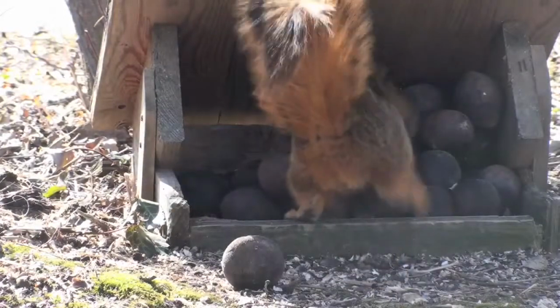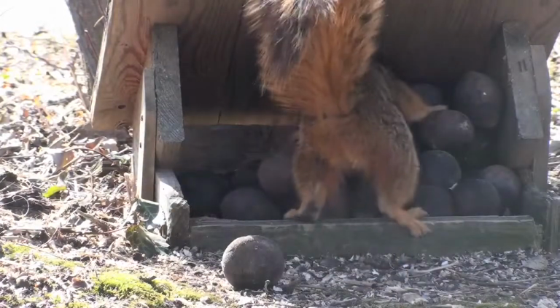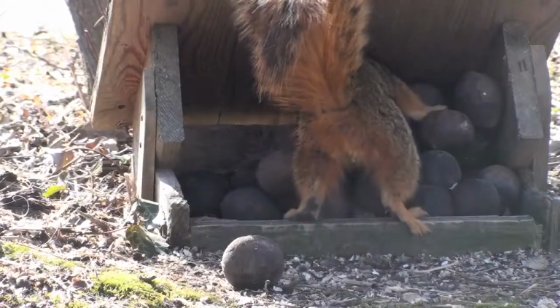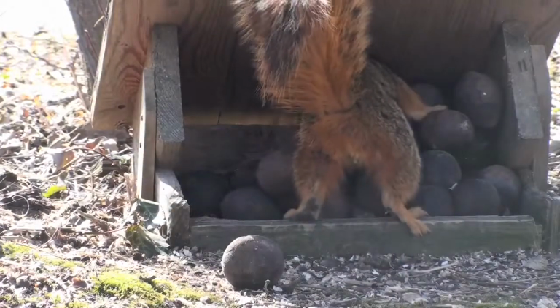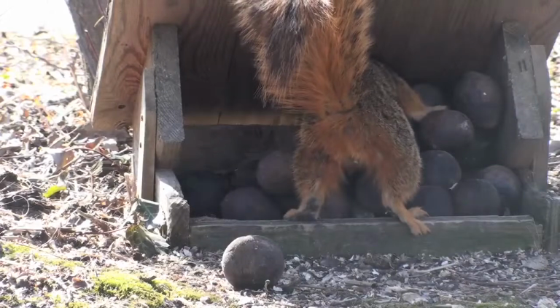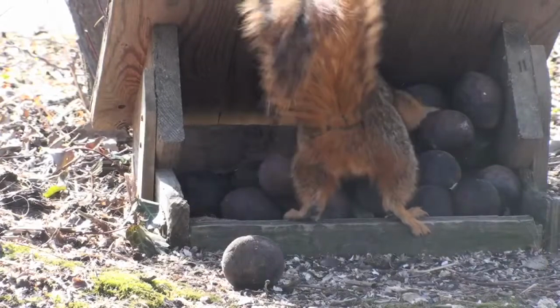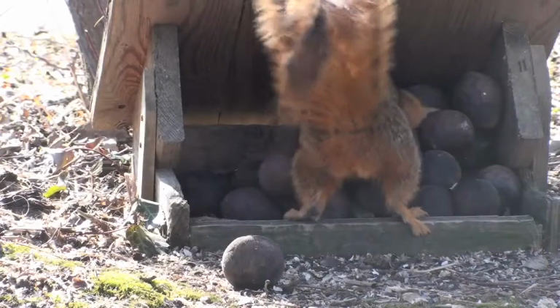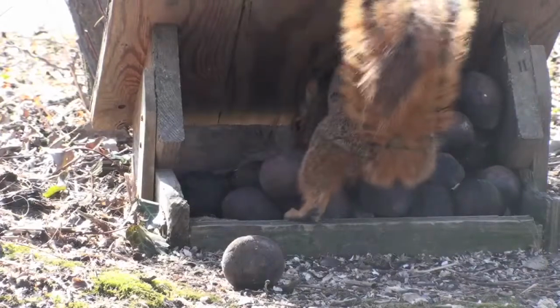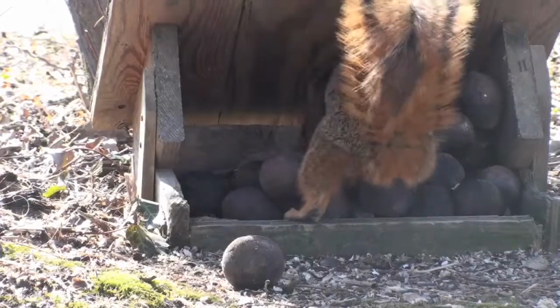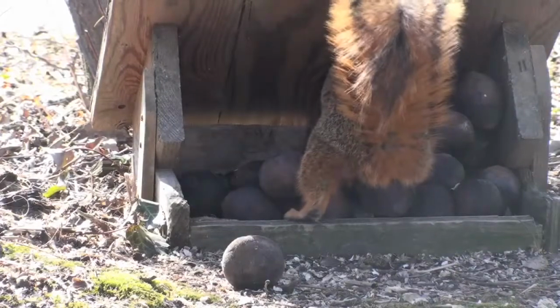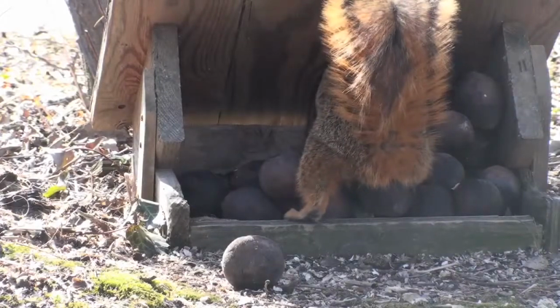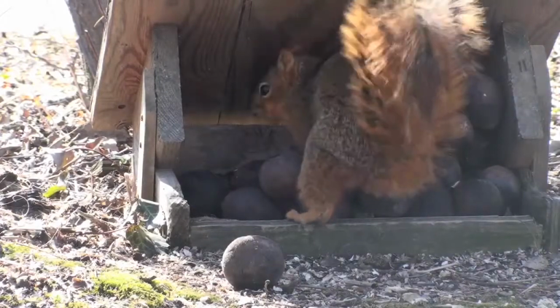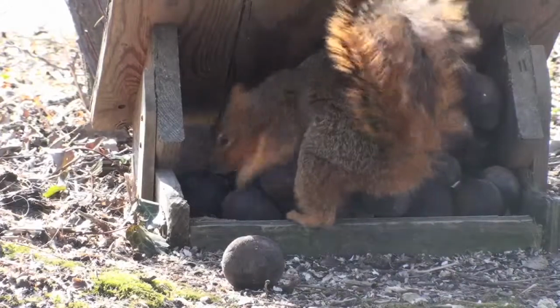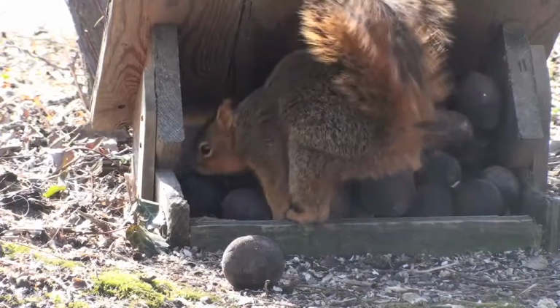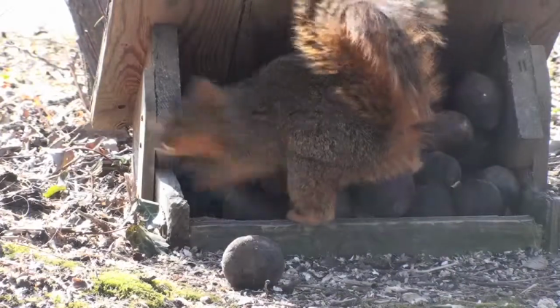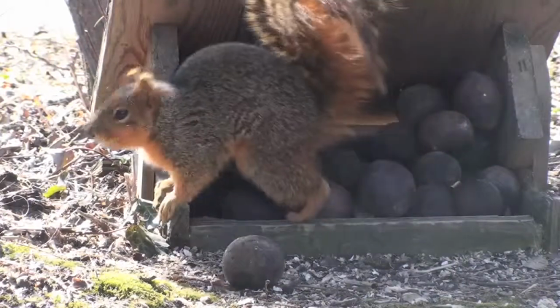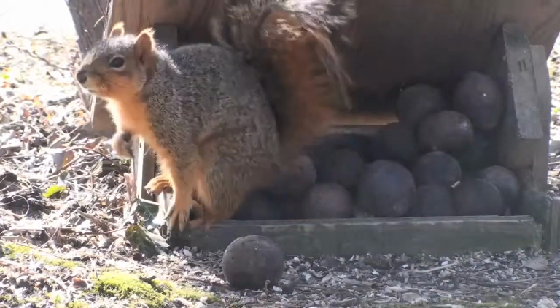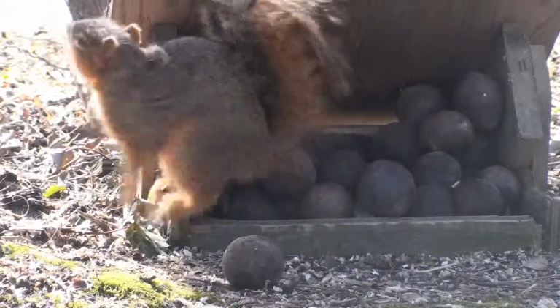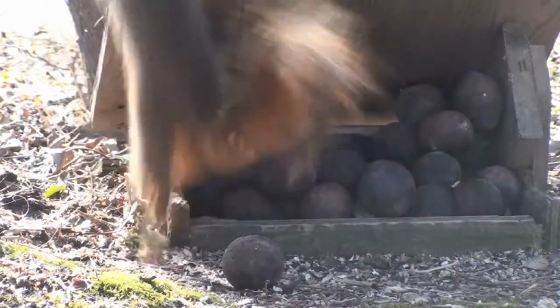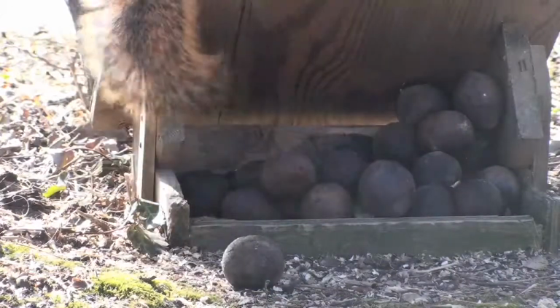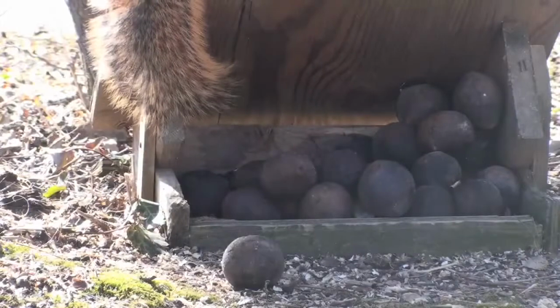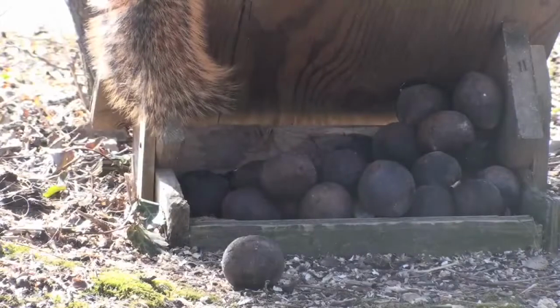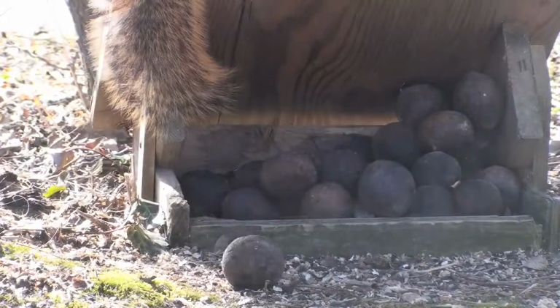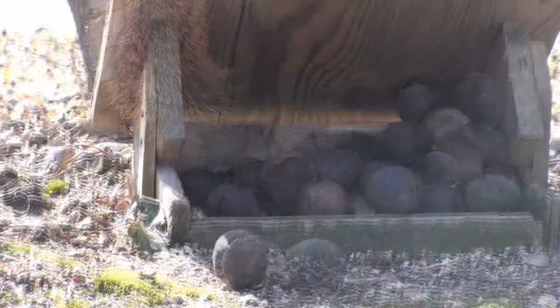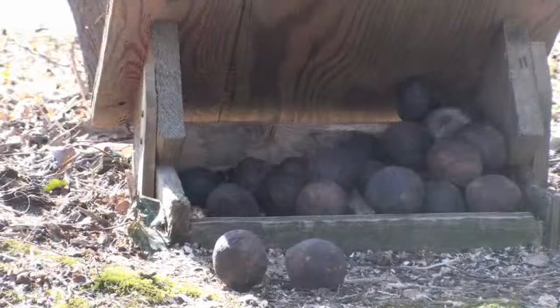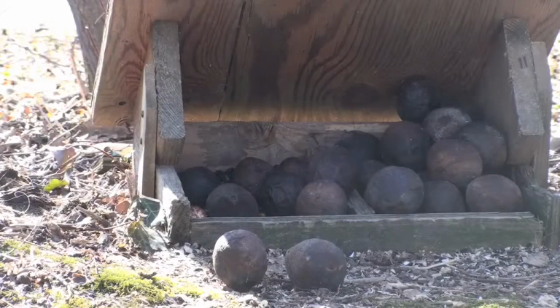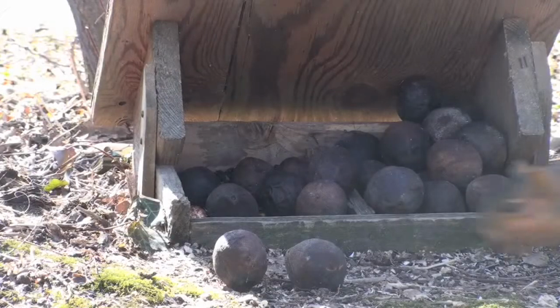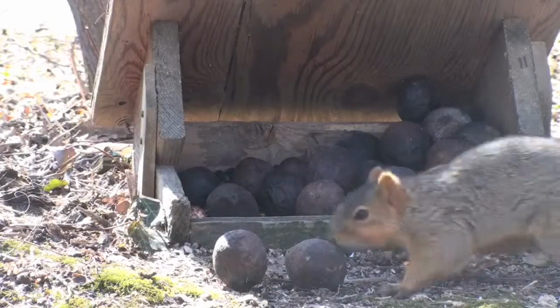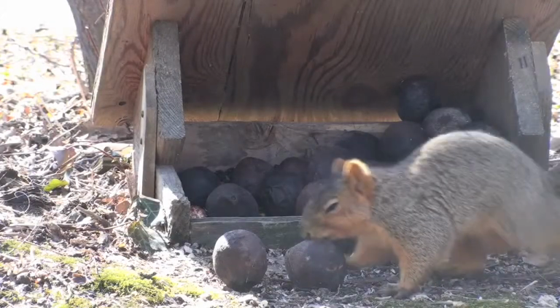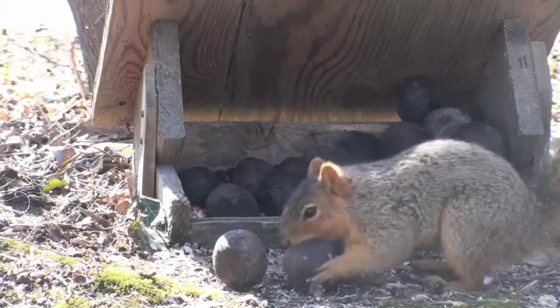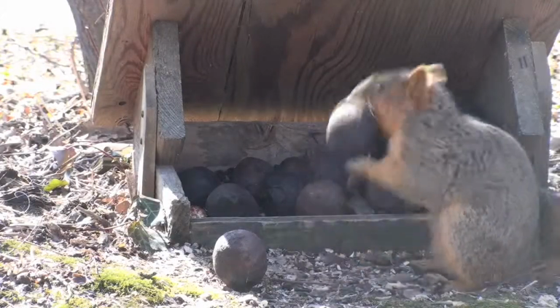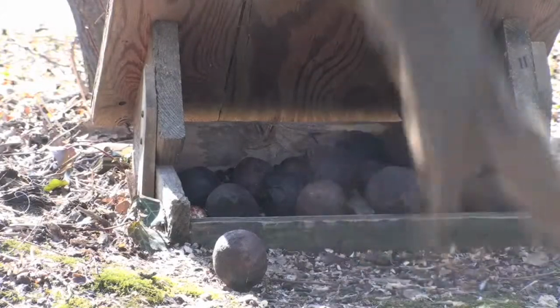They hide small caches of nuts in dispersed locations and come back to retrieve them in the winter. Unretrieved nuts are left to germinate and form new trees.